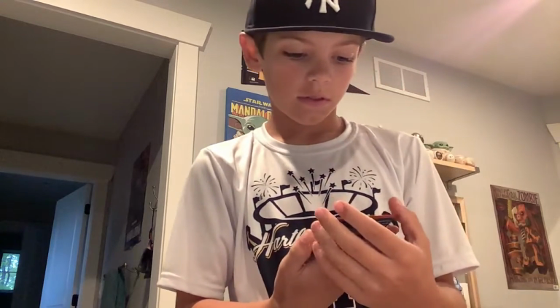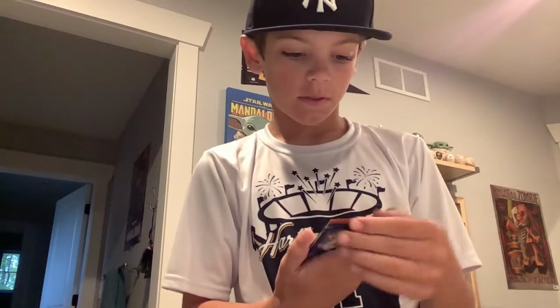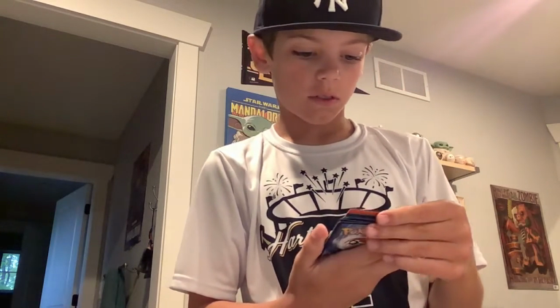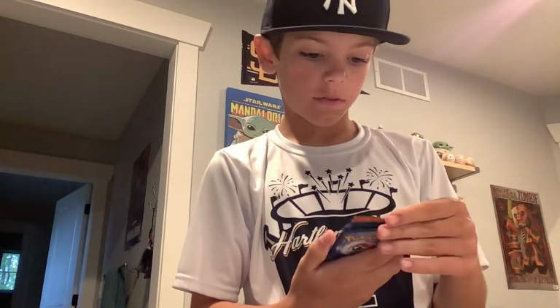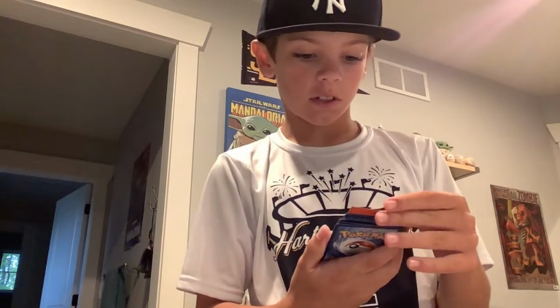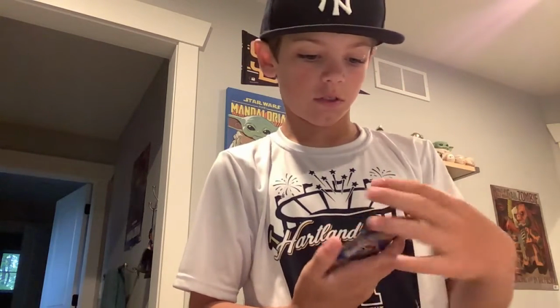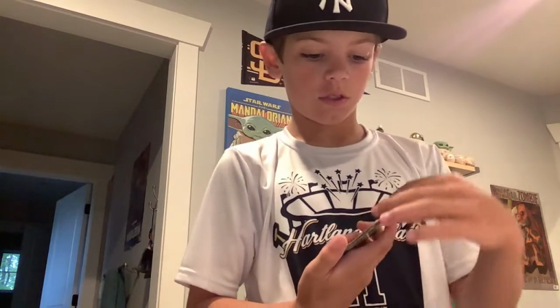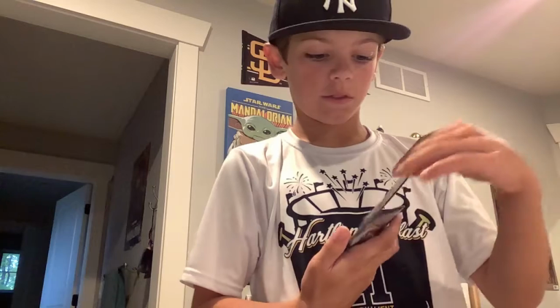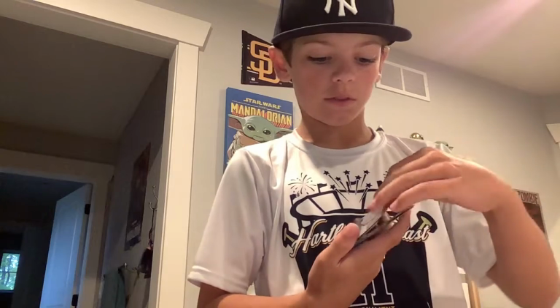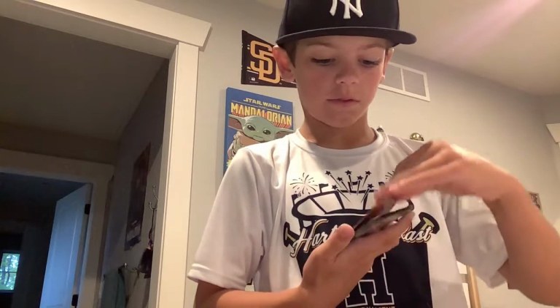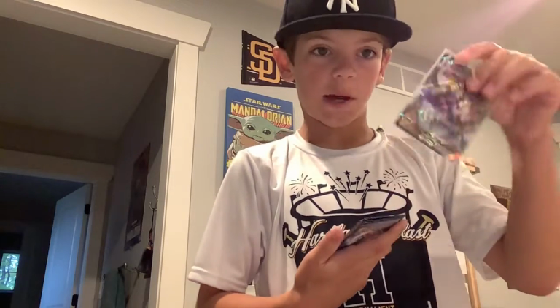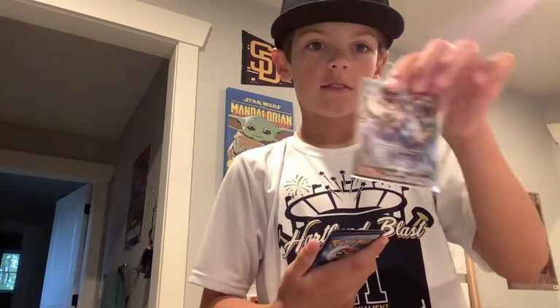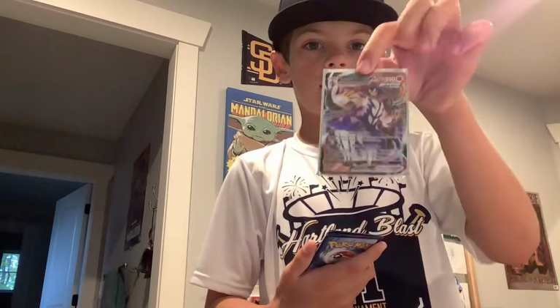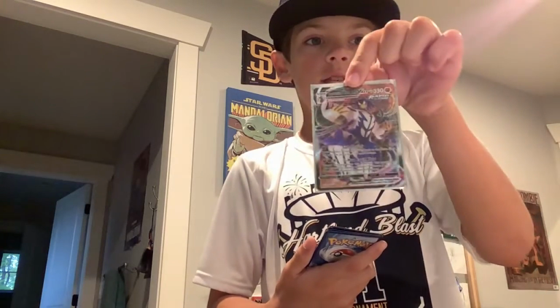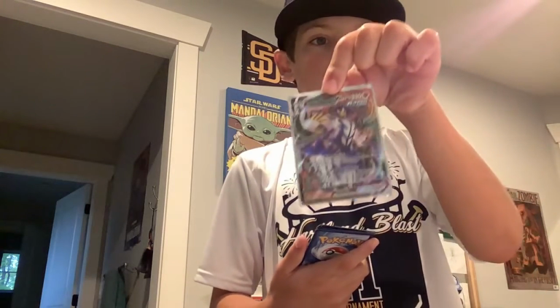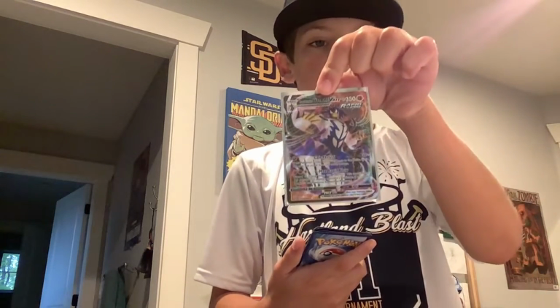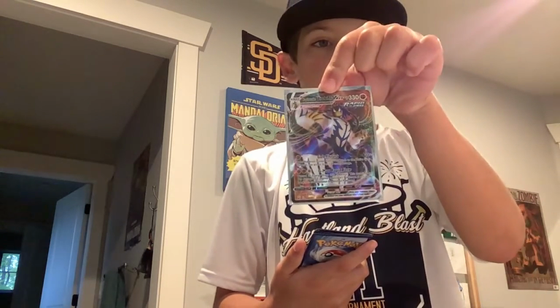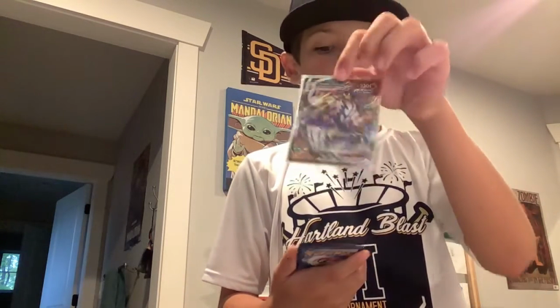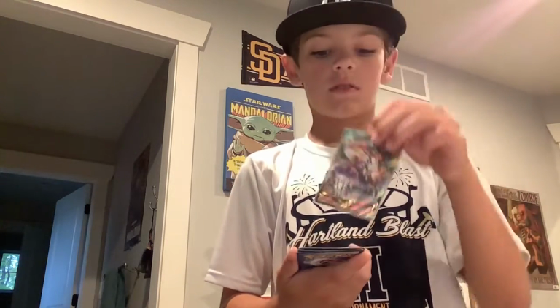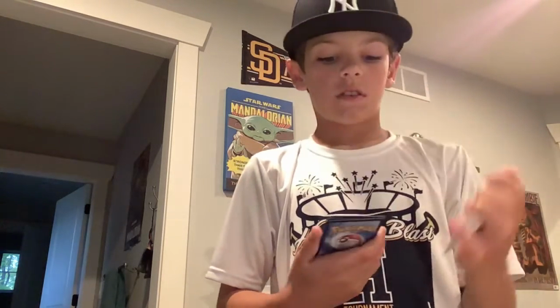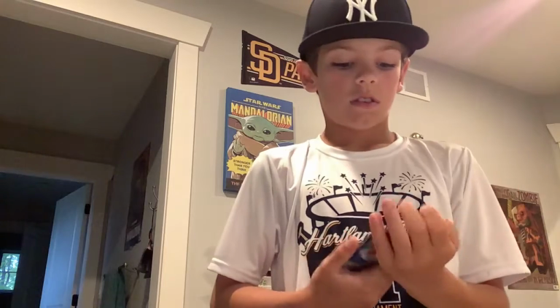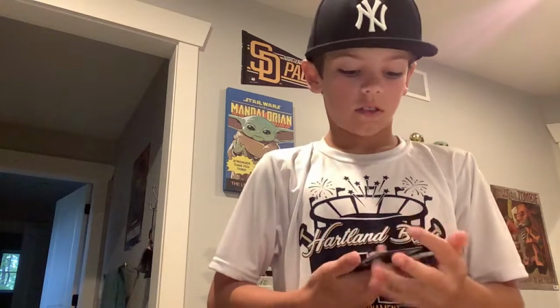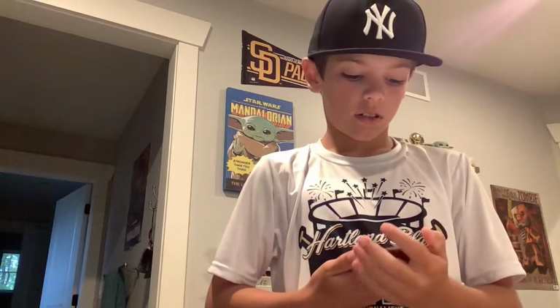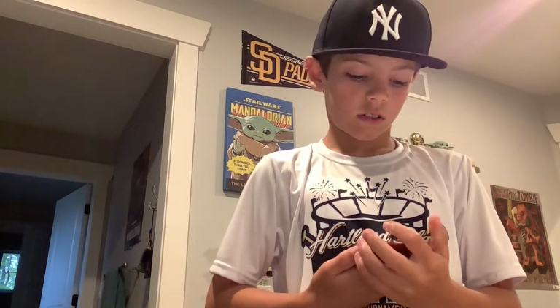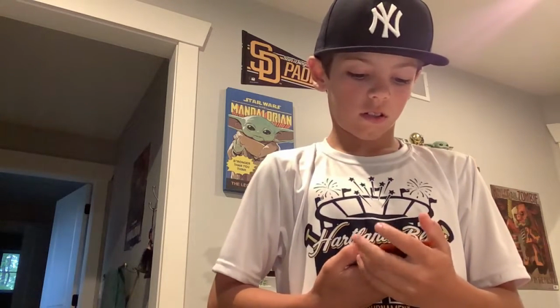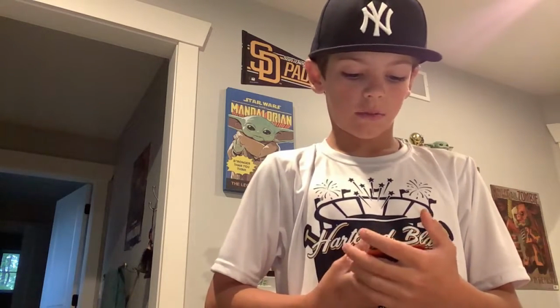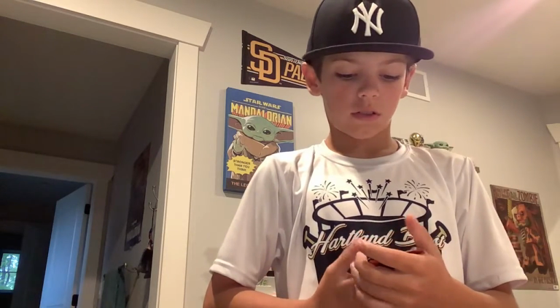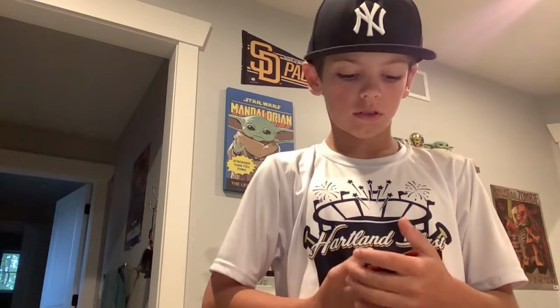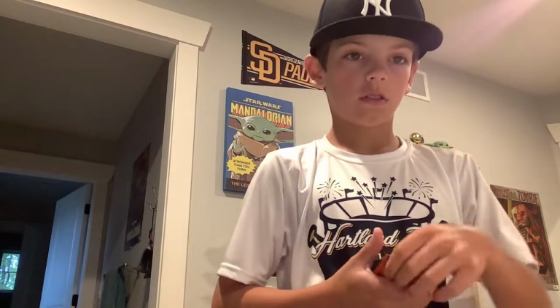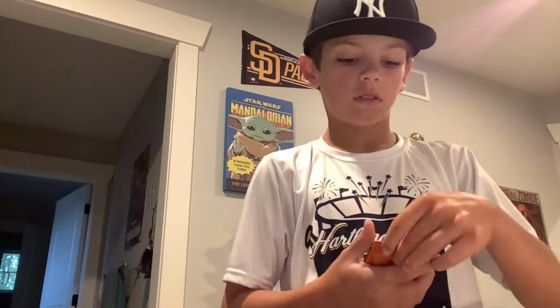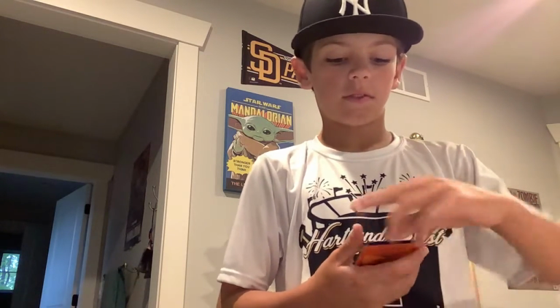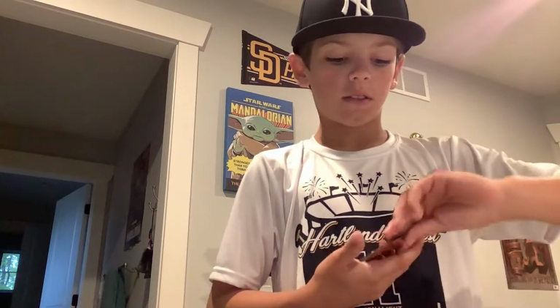First, to start off, I got an Urshifu VMAX. And then I got a Grimmsnarl VMAX.